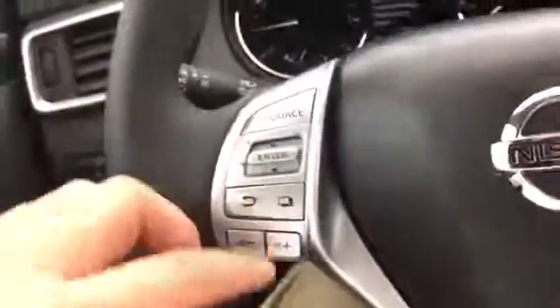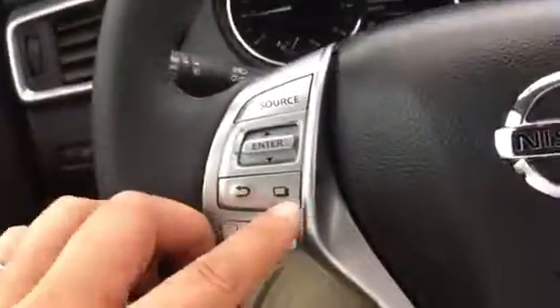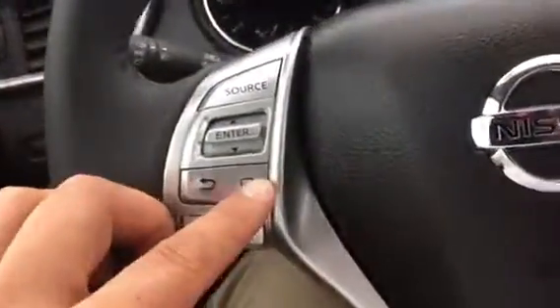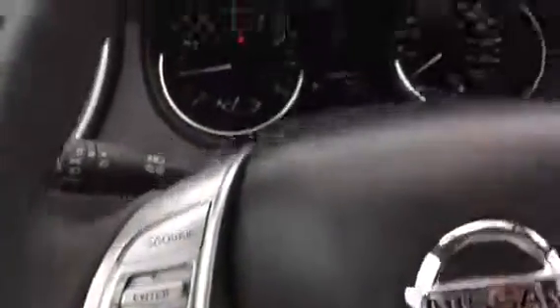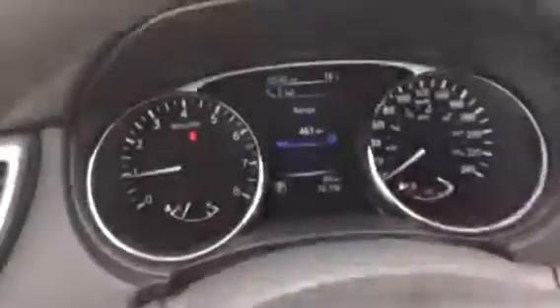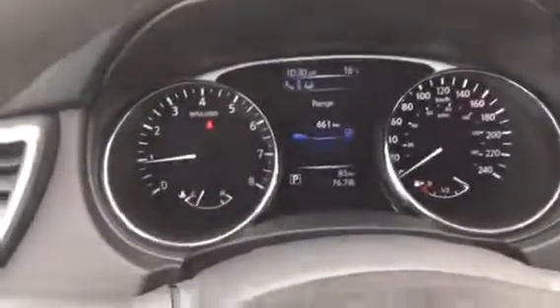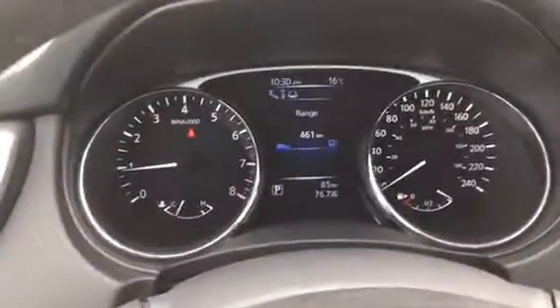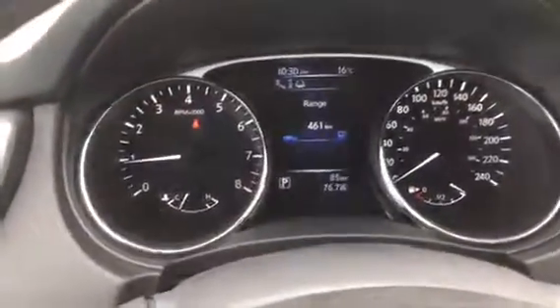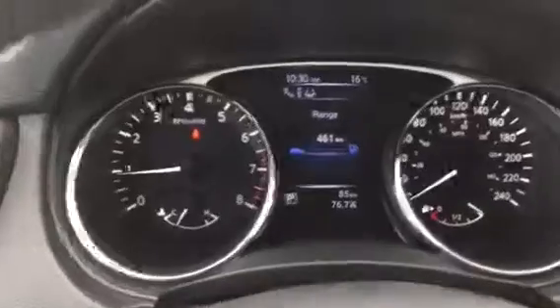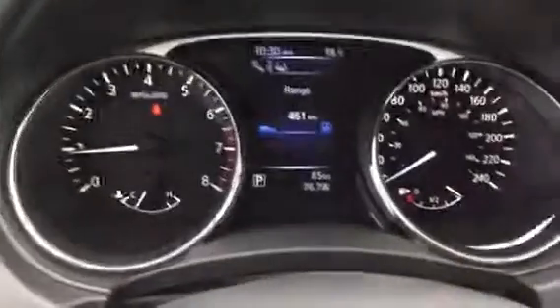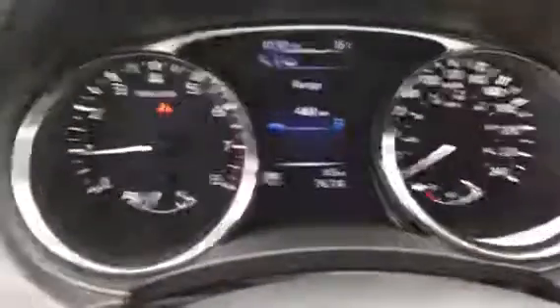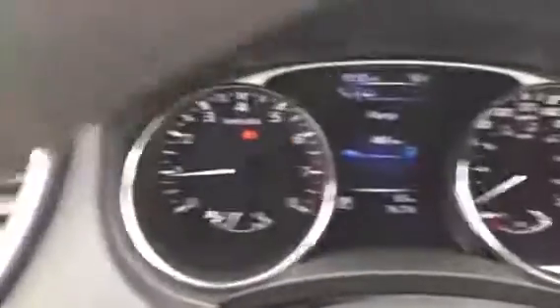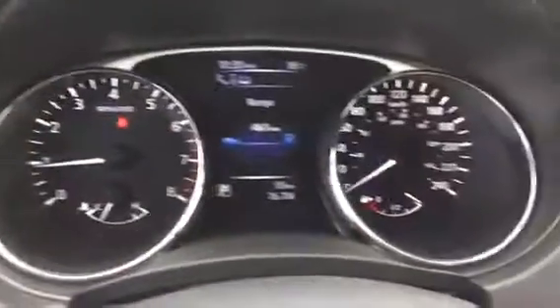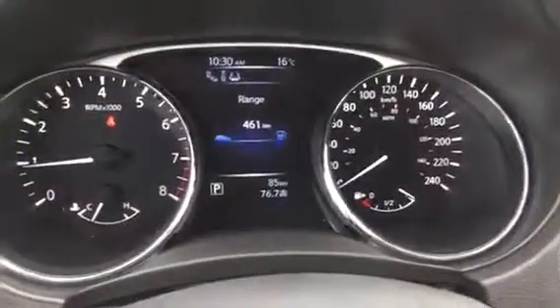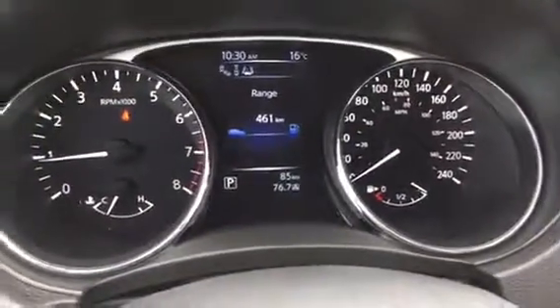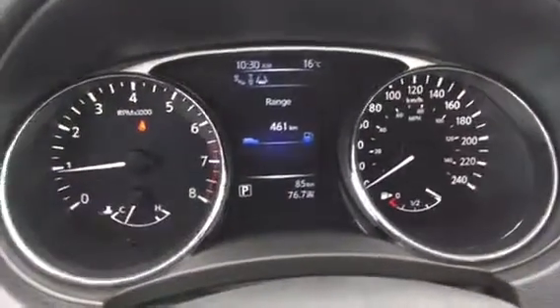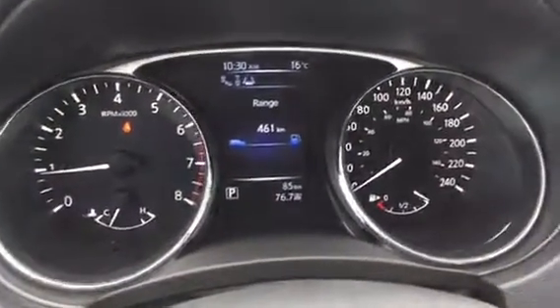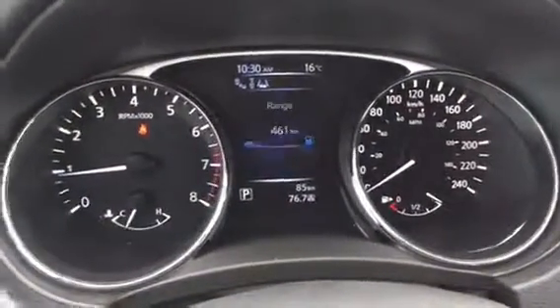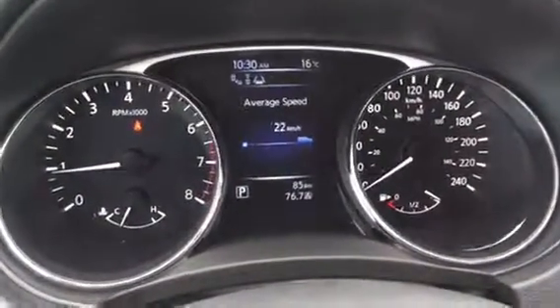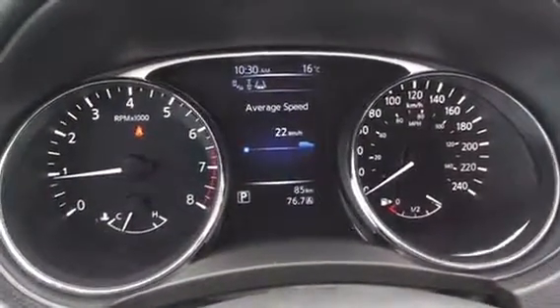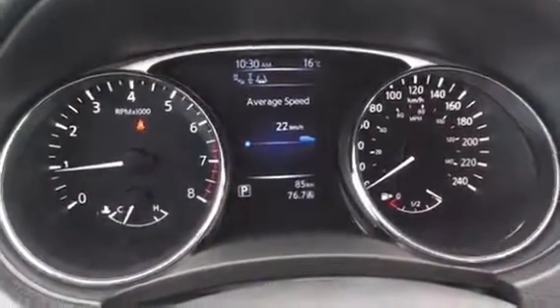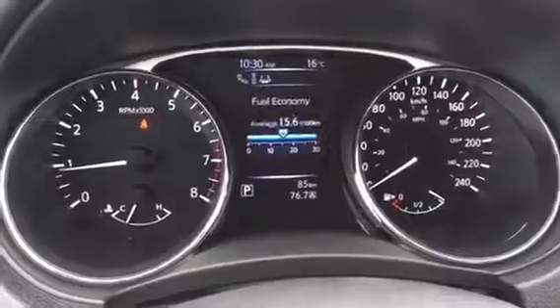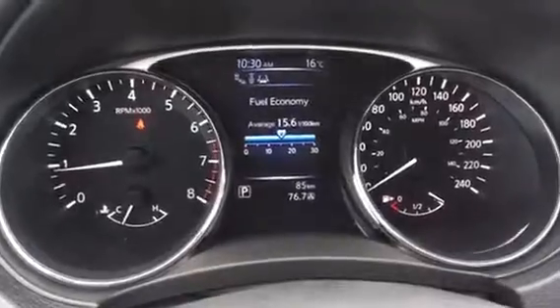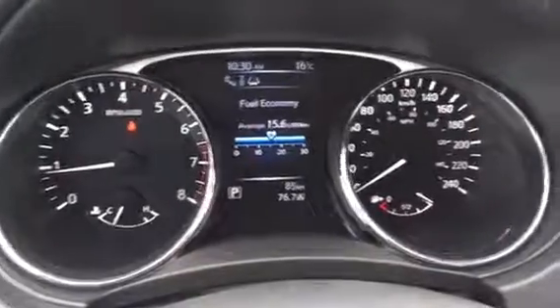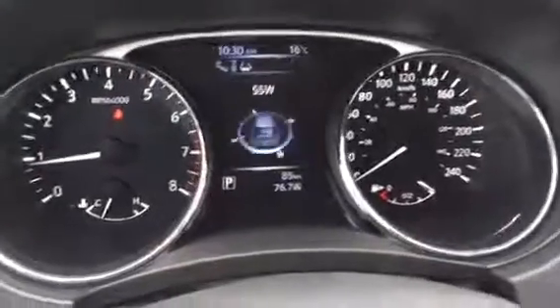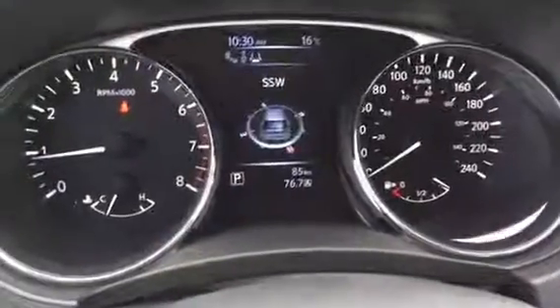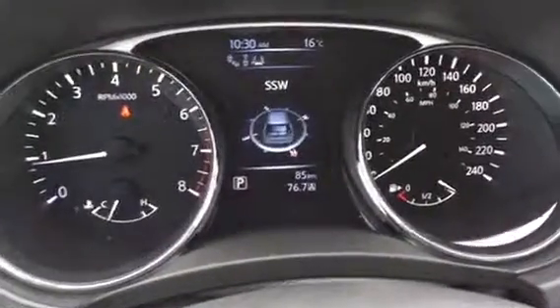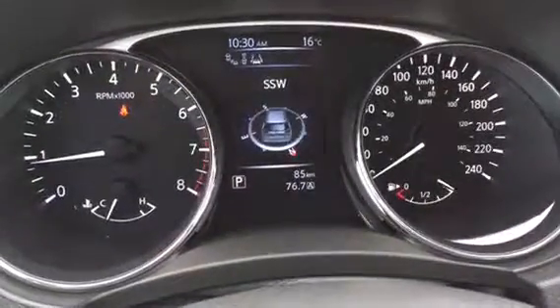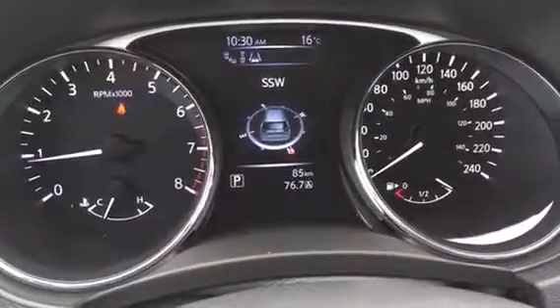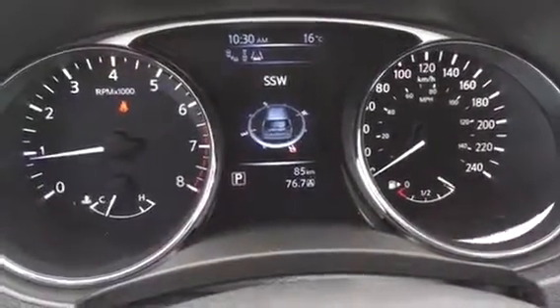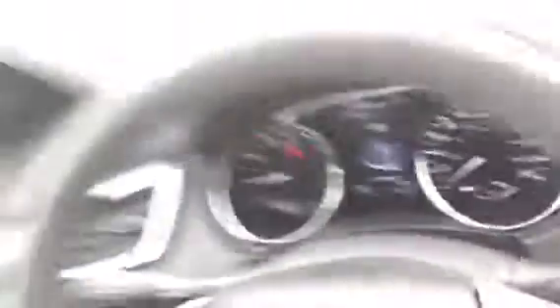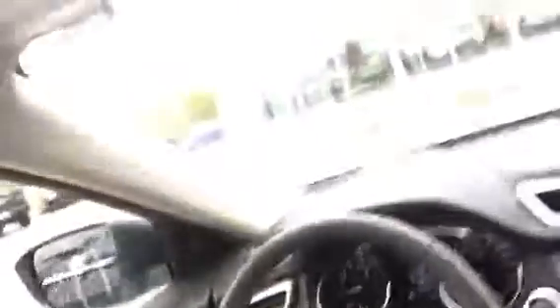And then you have your infotainment center with your heads-up display. As you can see, it's all nice and shiny. It shows range until empty, average speed, and fuel economy. As you can tell, there's only 85 kilometers on this as well, which is awesome.